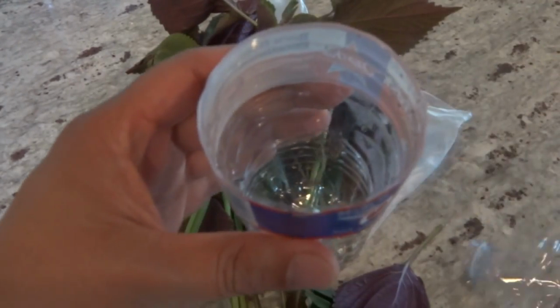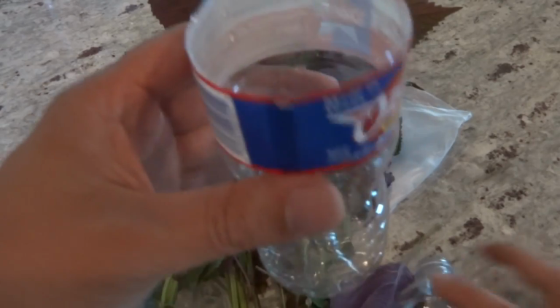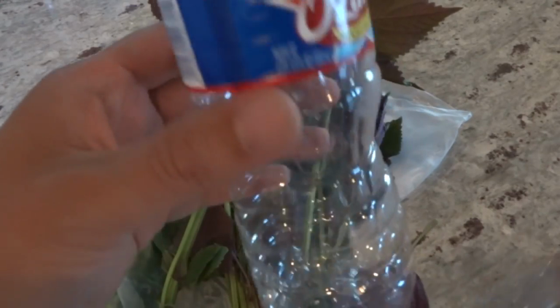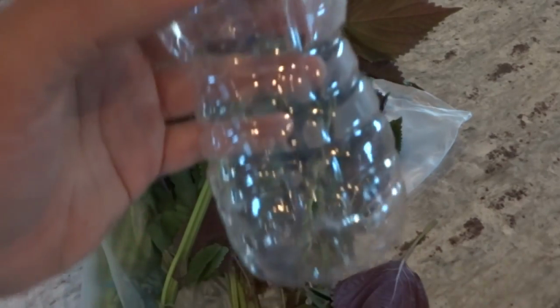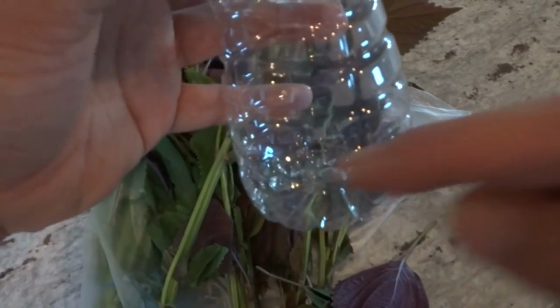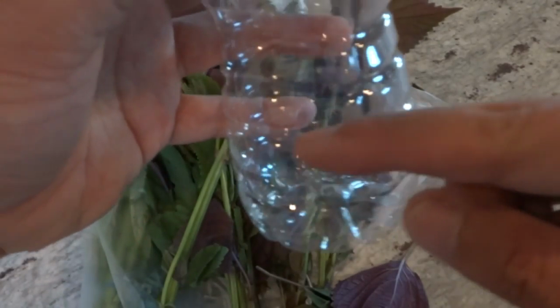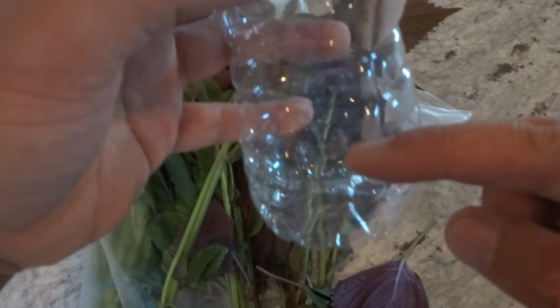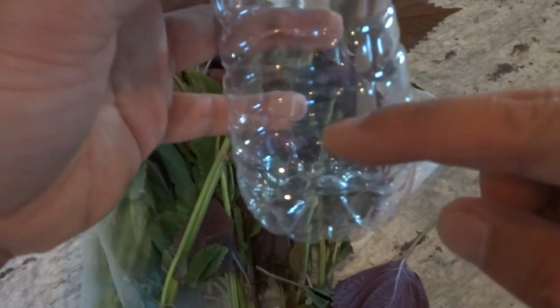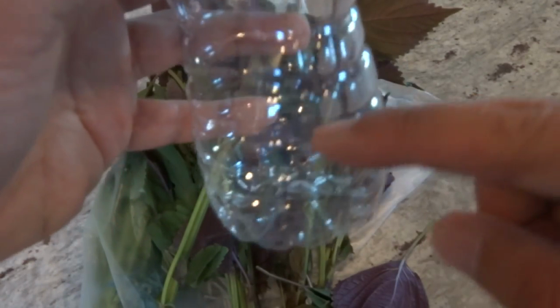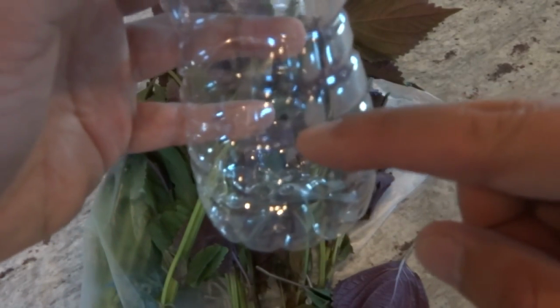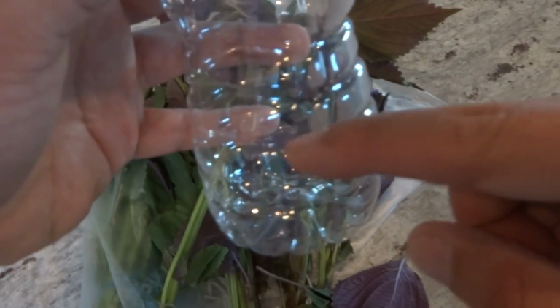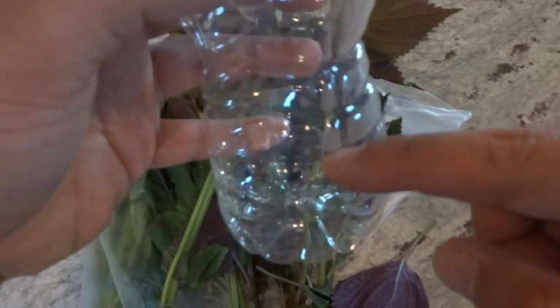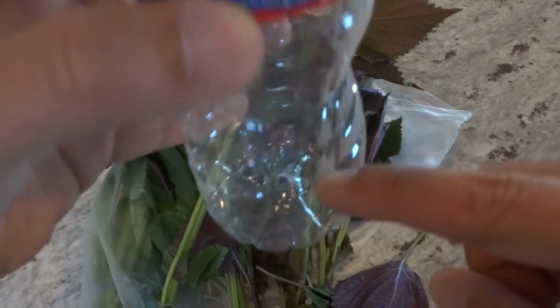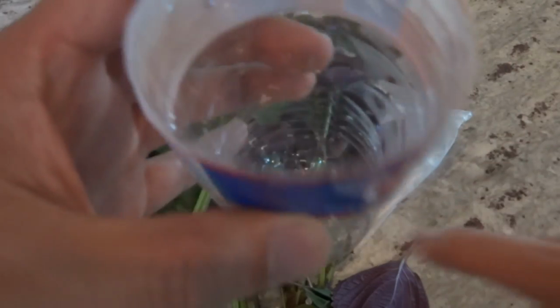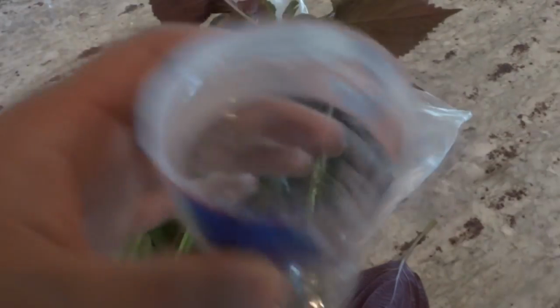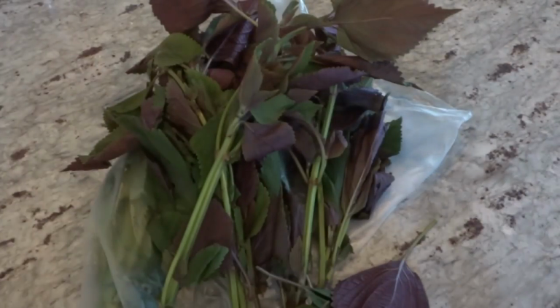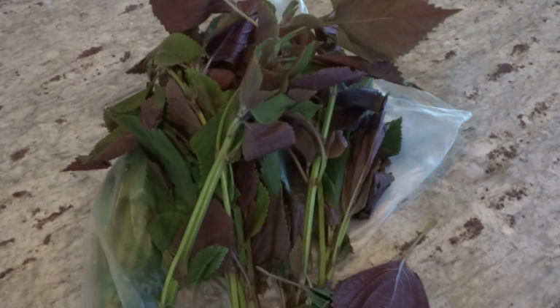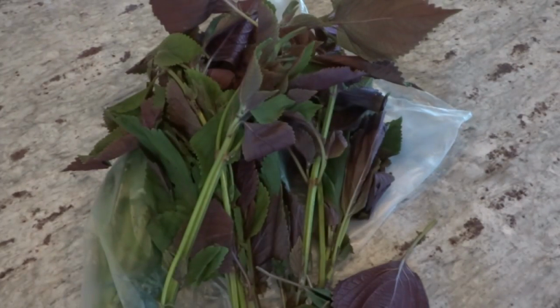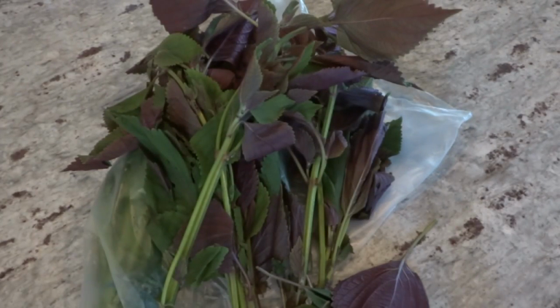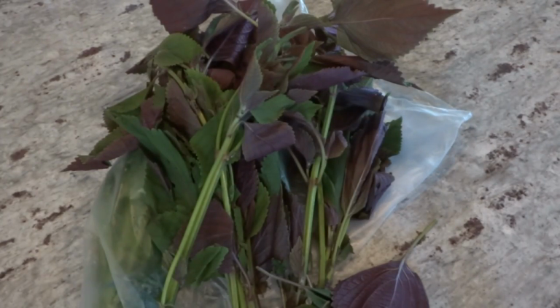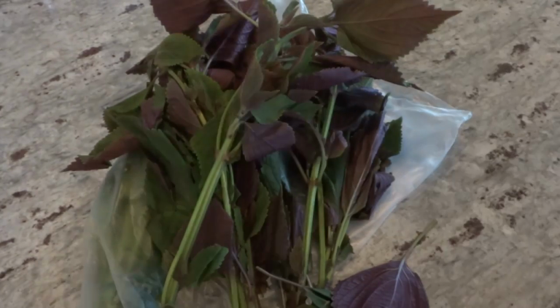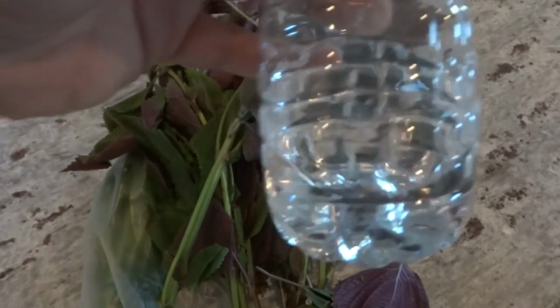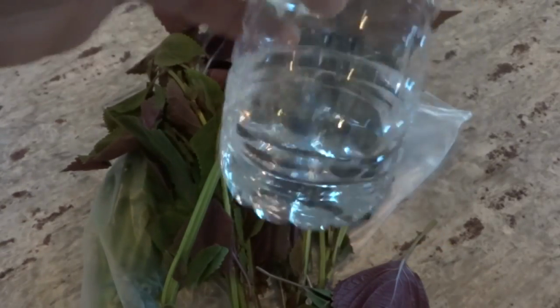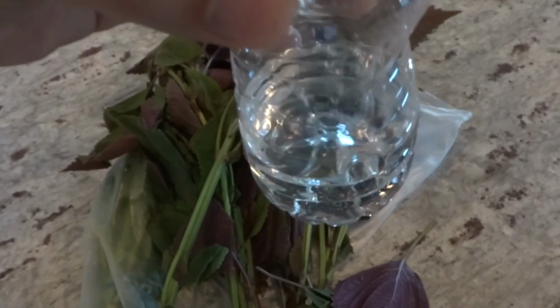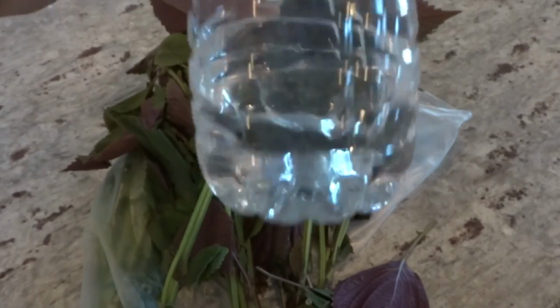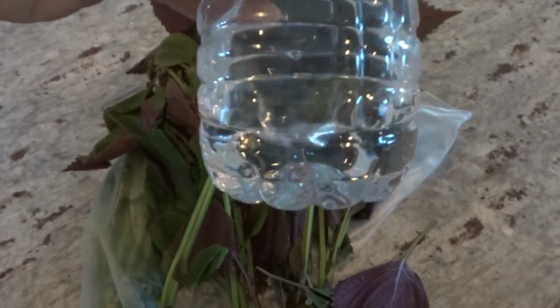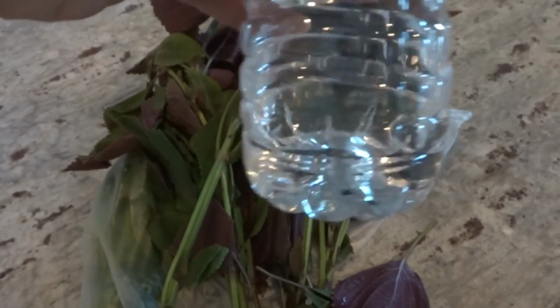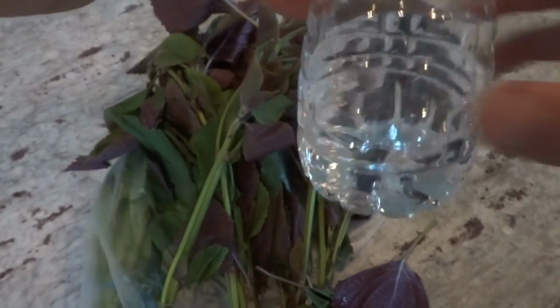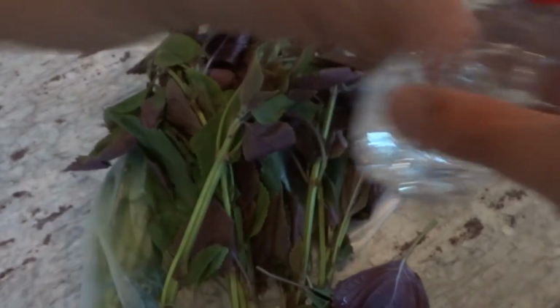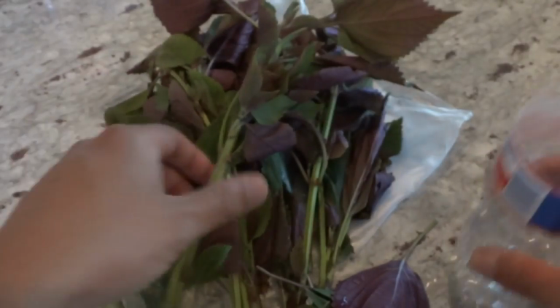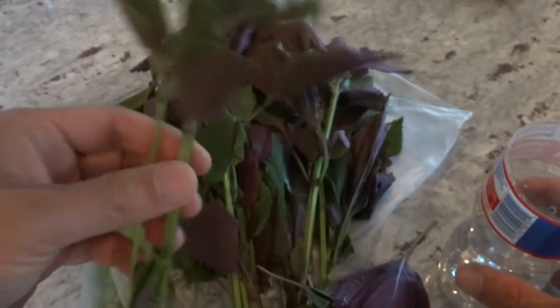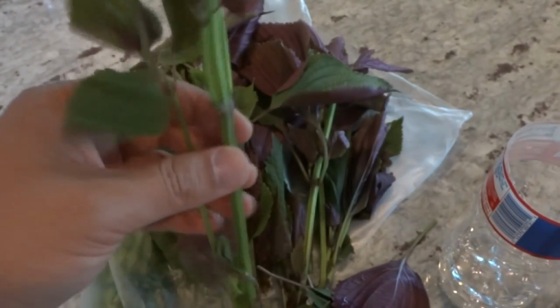Cut the bottle and get some water right out of your faucet. Fill it up to around right here. The water is filled, so what we're gonna do next is prepare this plant to be placed in the water.